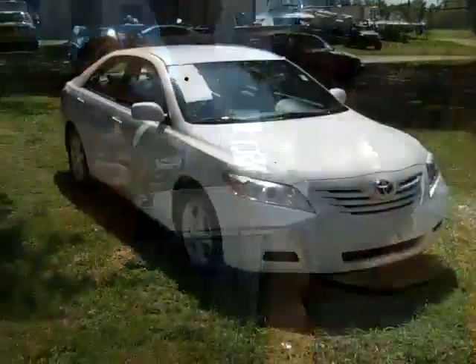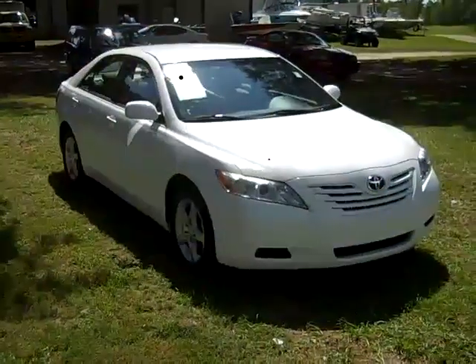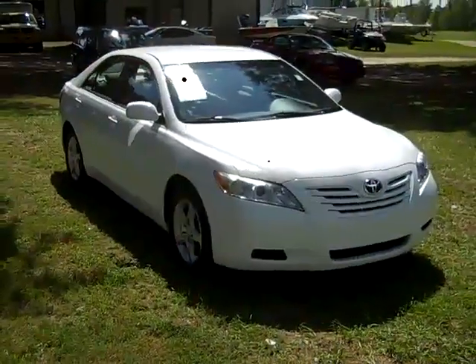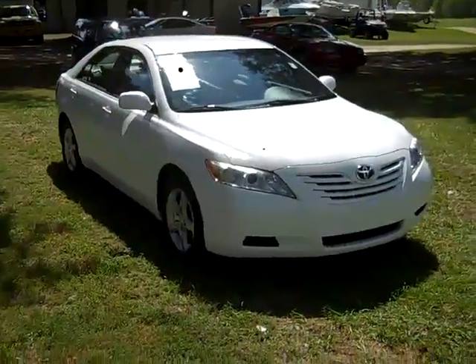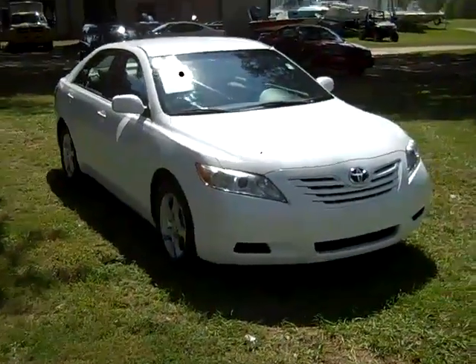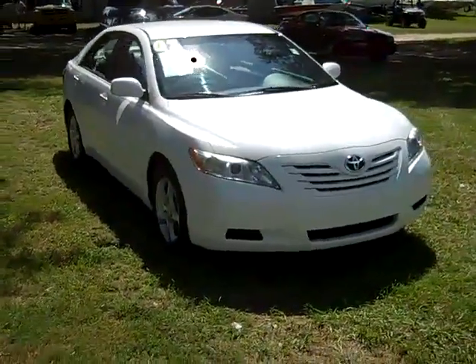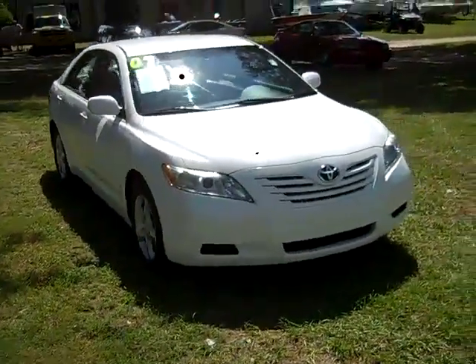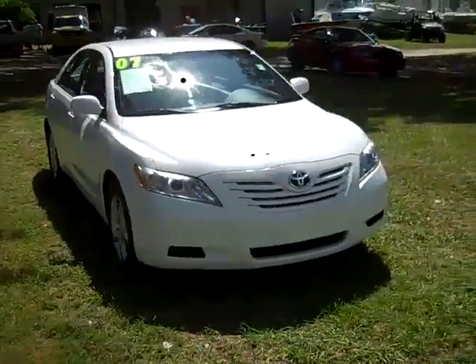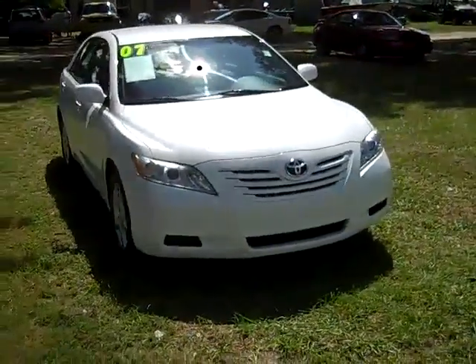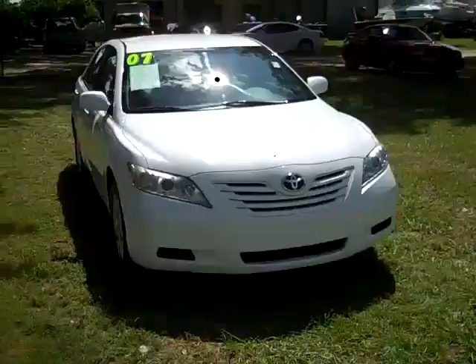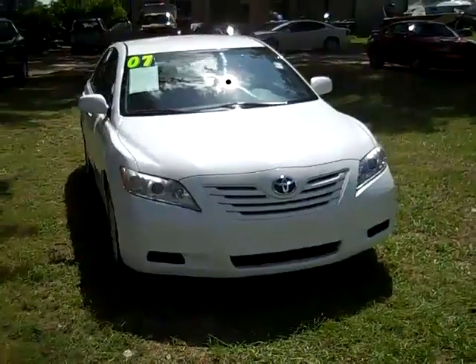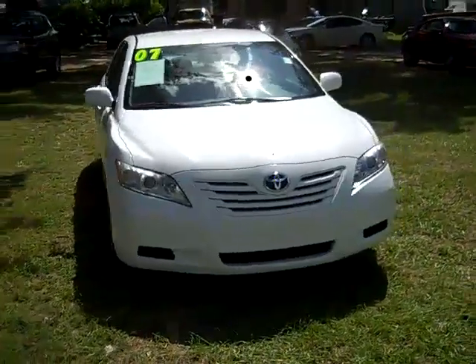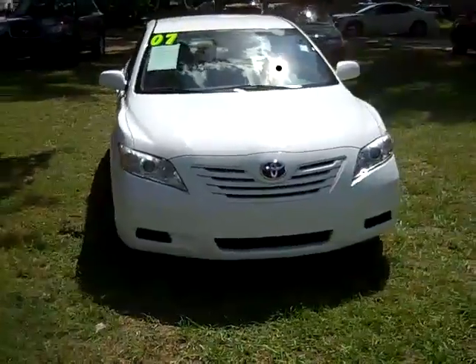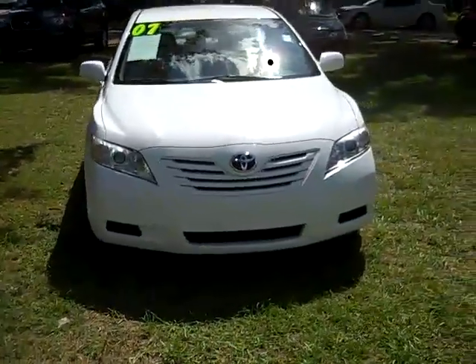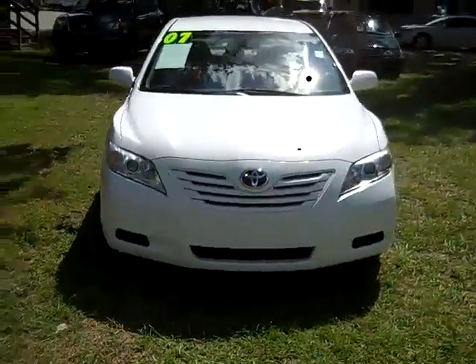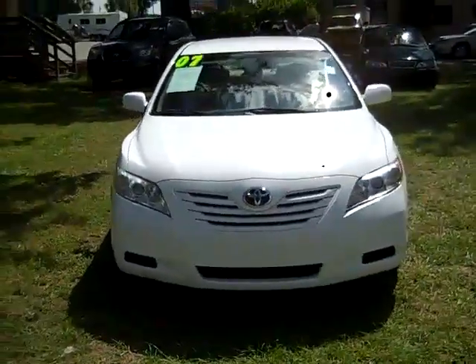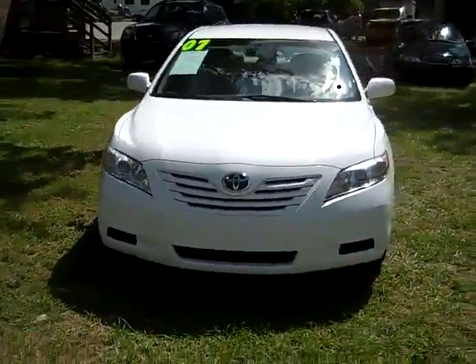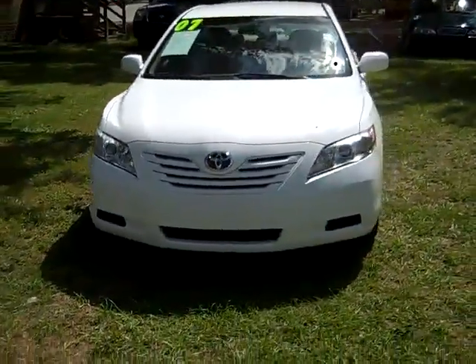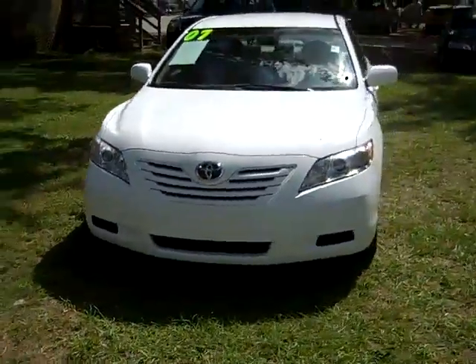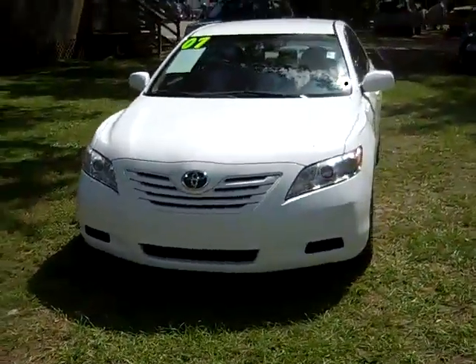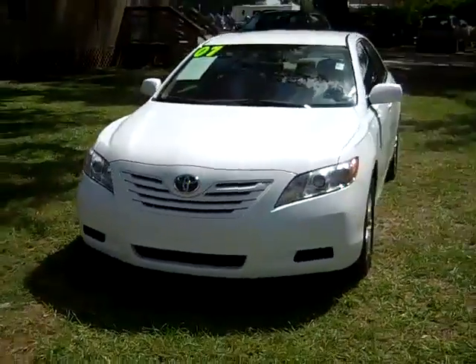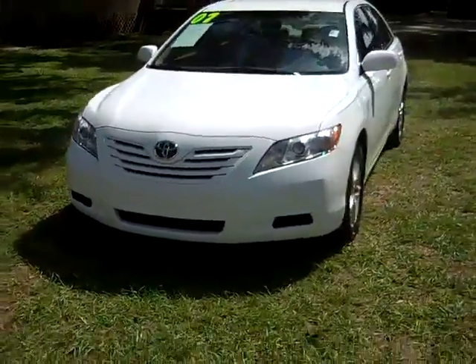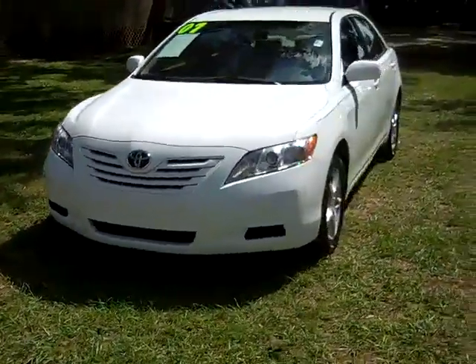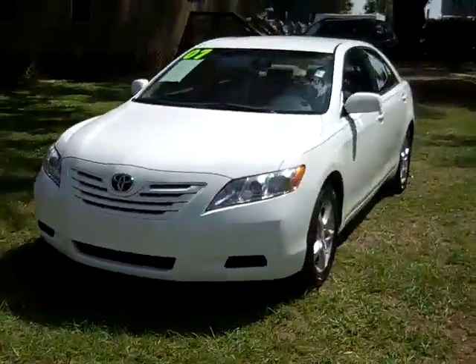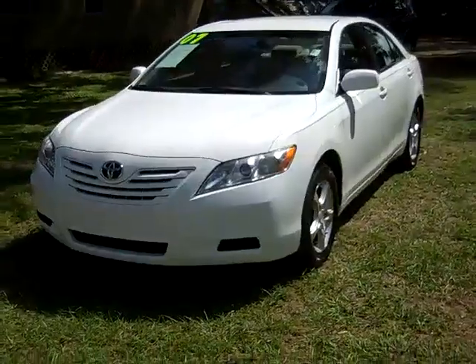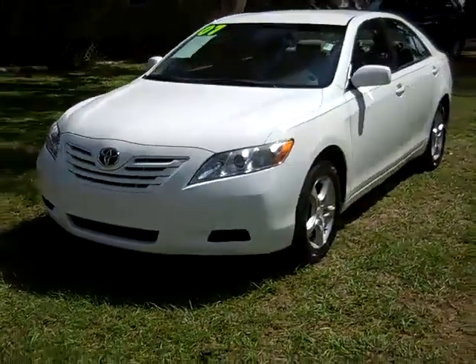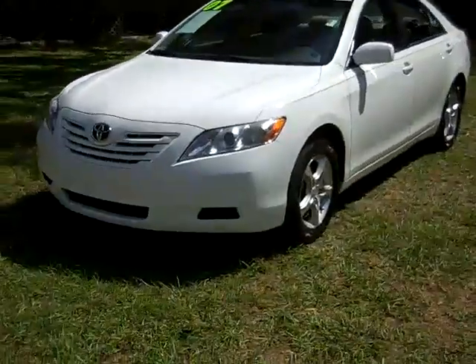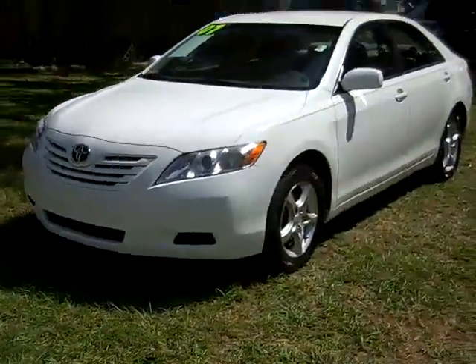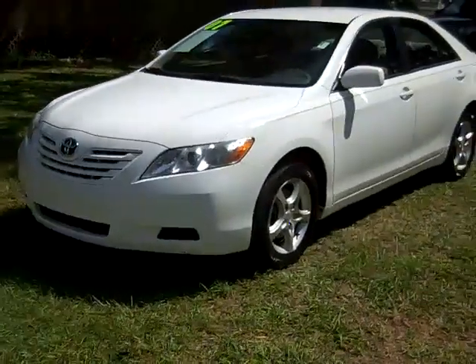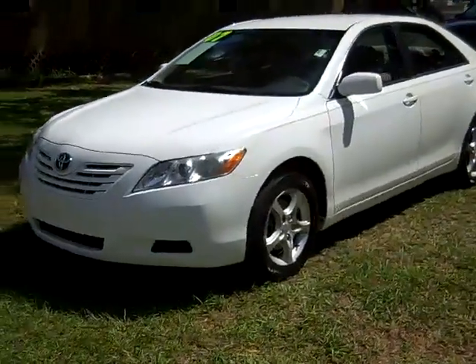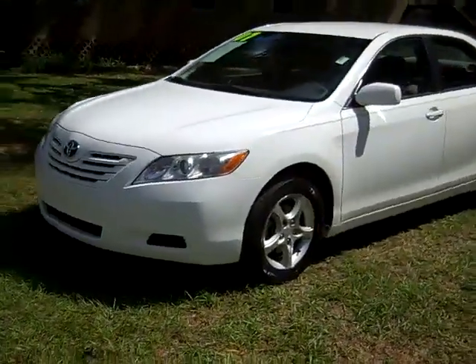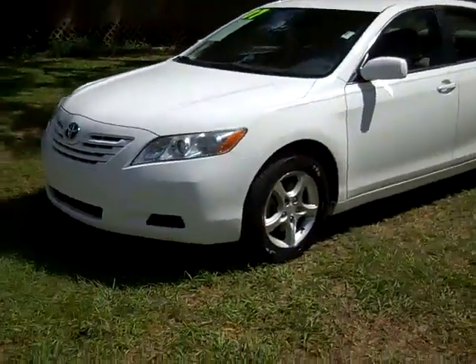Hello again, it's Jen with a 2007 Toyota Camry LE. I'd also like to remind you to head over to our website, SantaFeFord.com — you can check out our entire inventory online, 24-7.